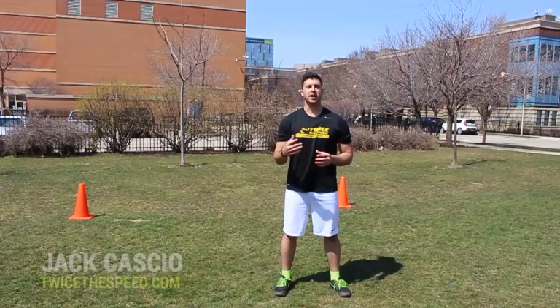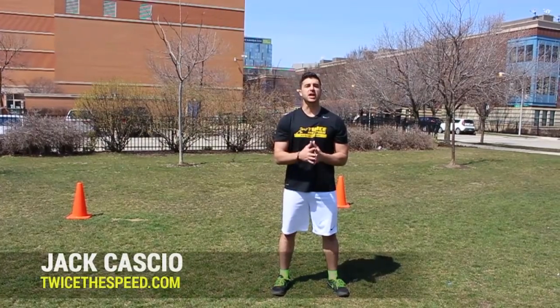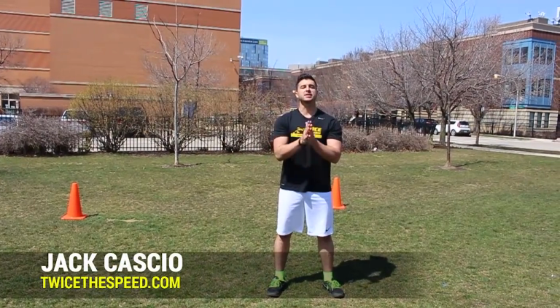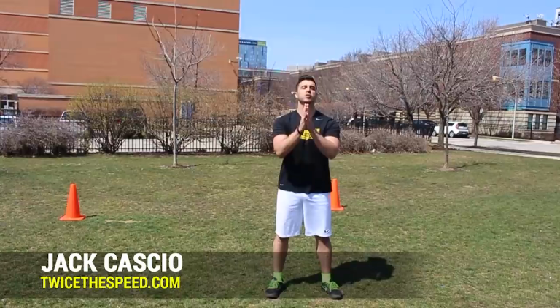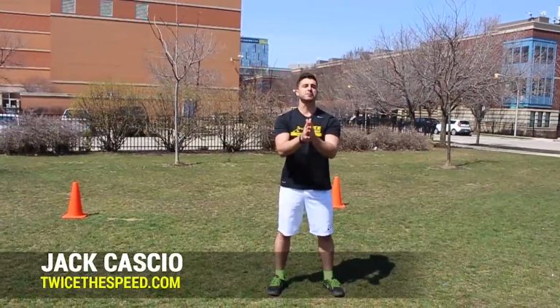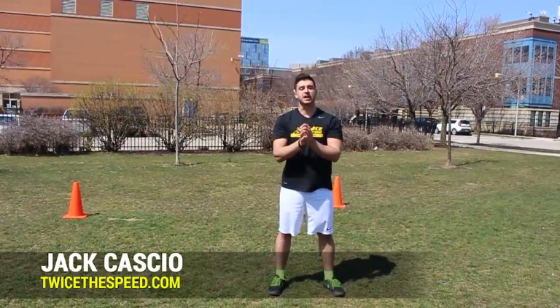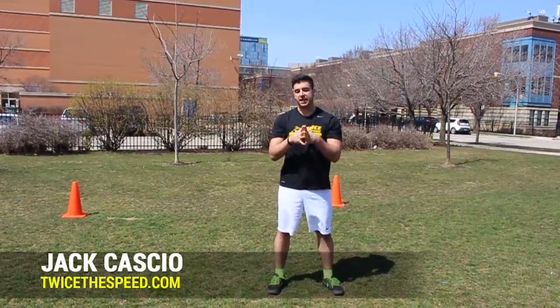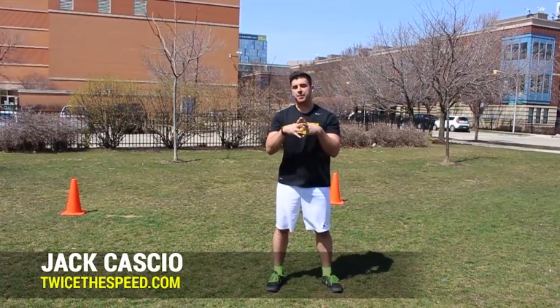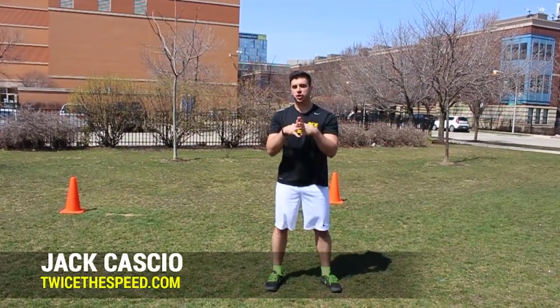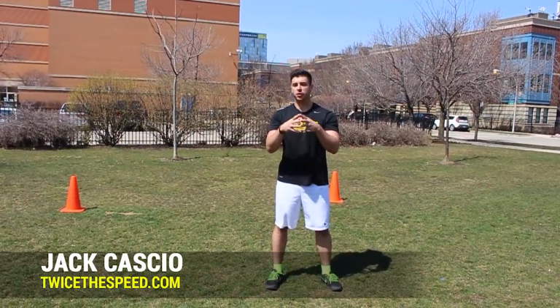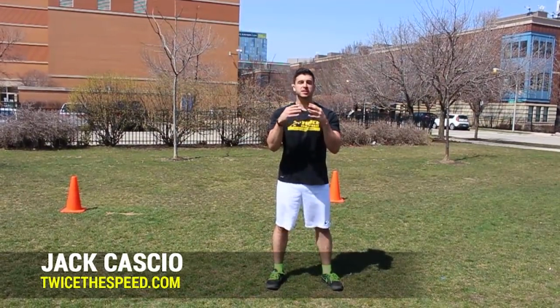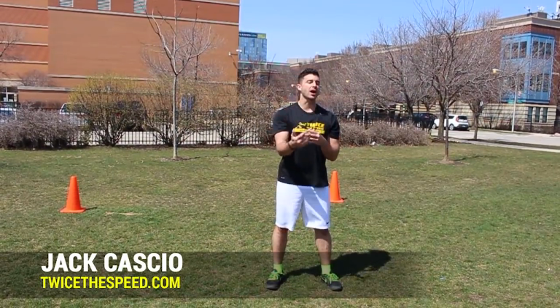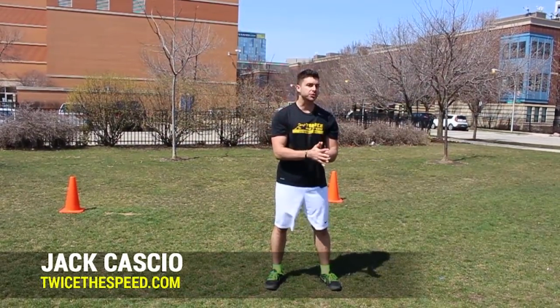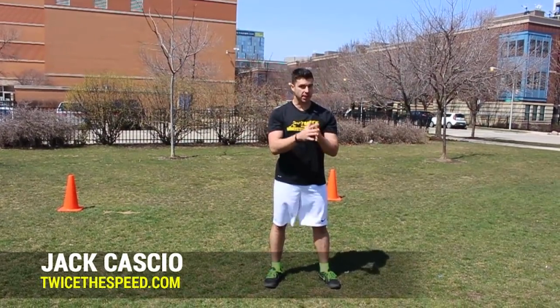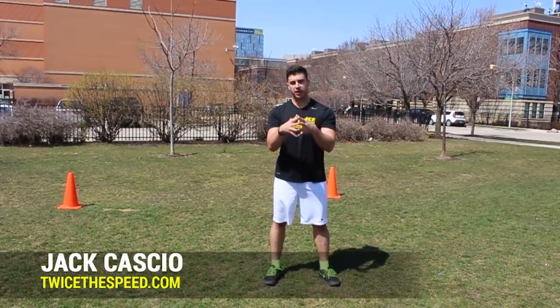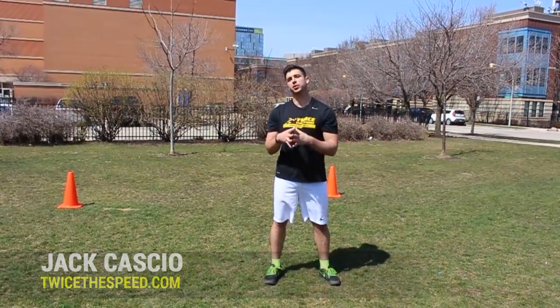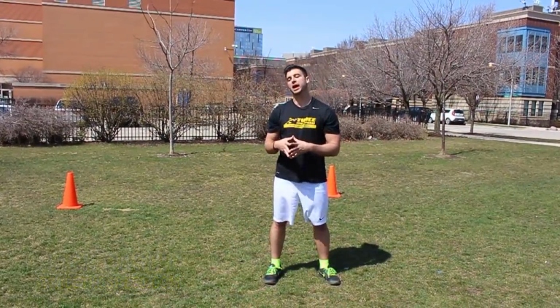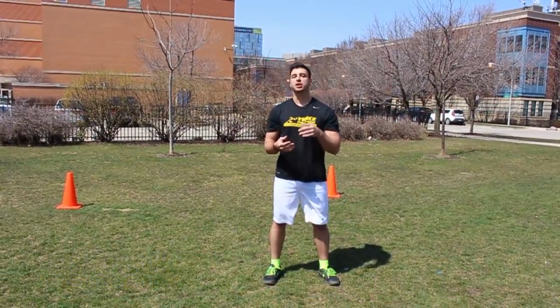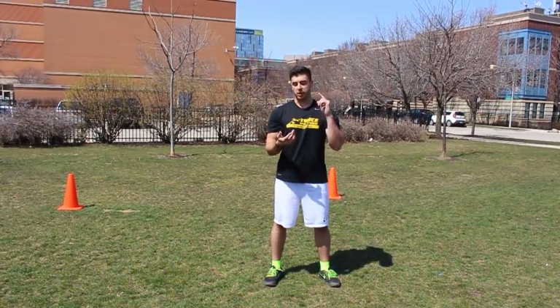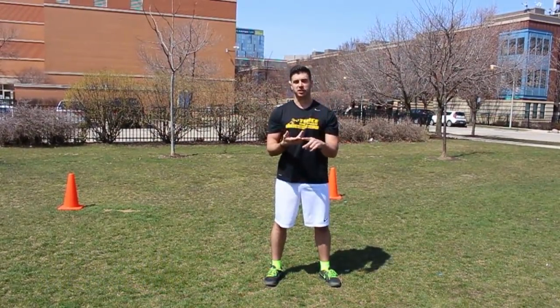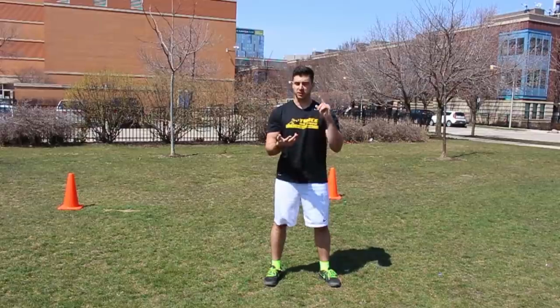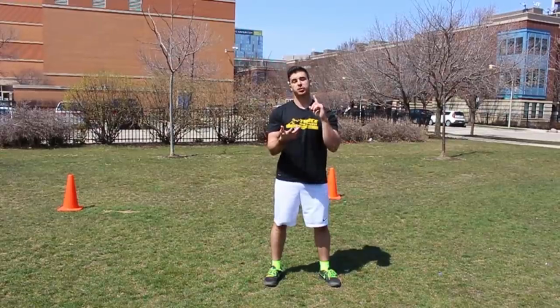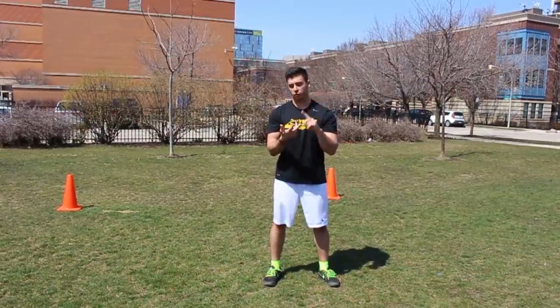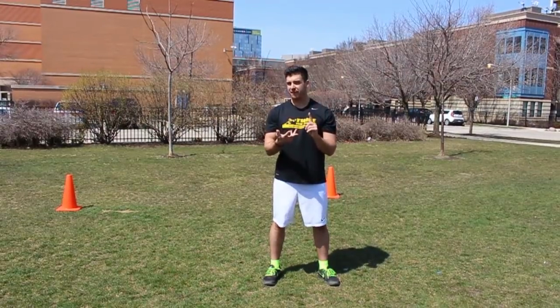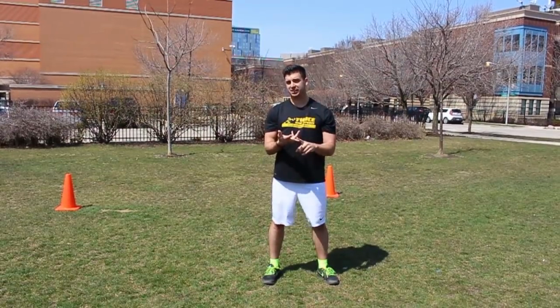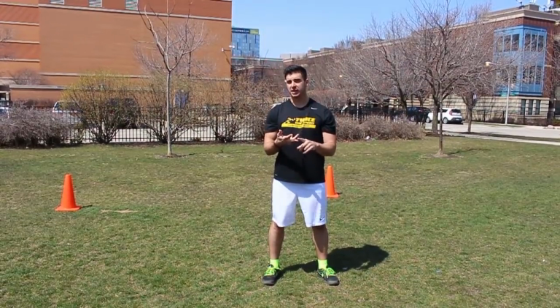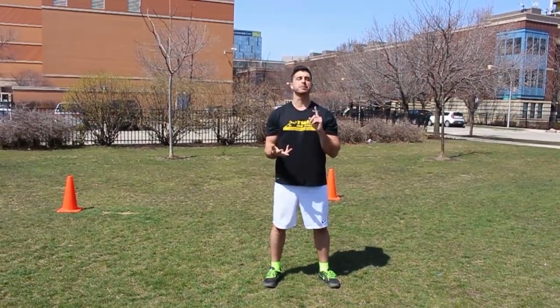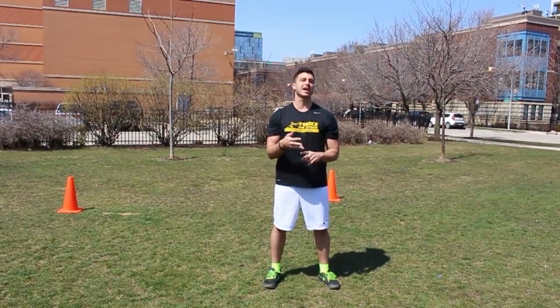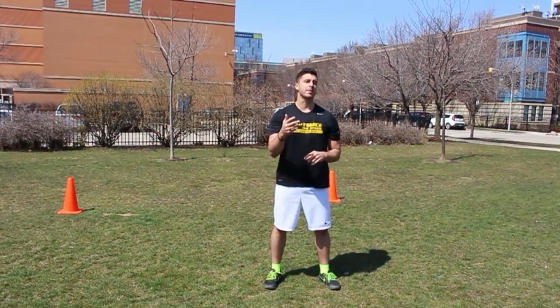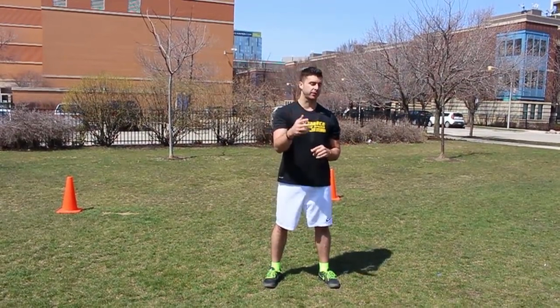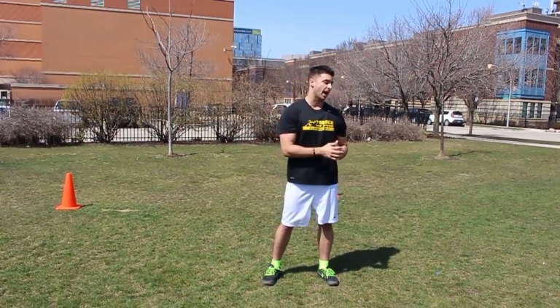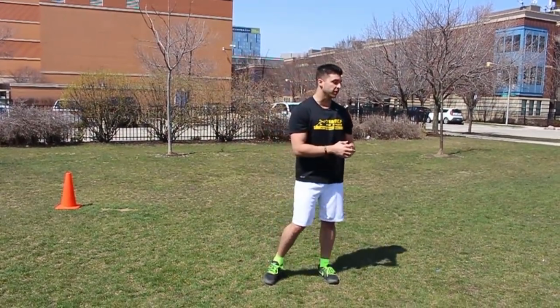Hey guys, Jack Cascio with TwiceBeat.com. Today I'm going to show you some plyometrics that you can add to your workout to become more explosive, to run faster, and to be that dominant, feared athlete.